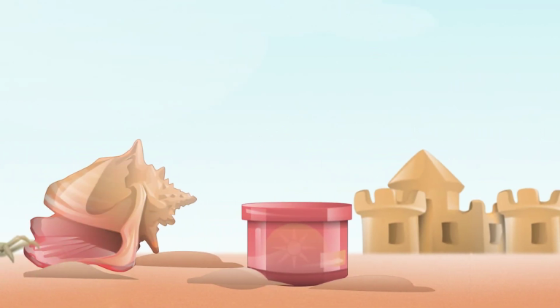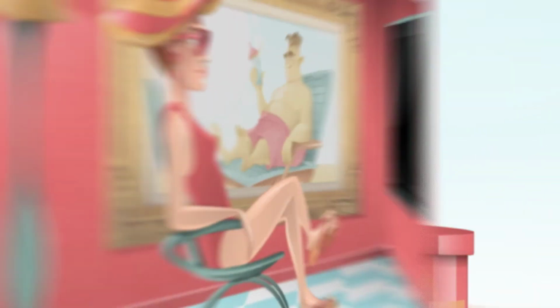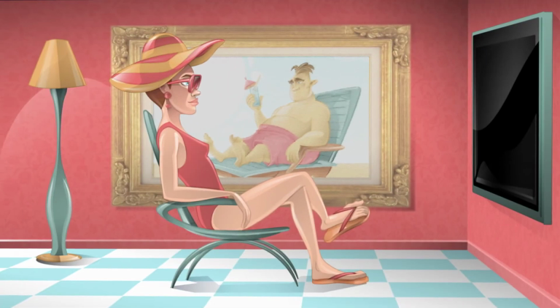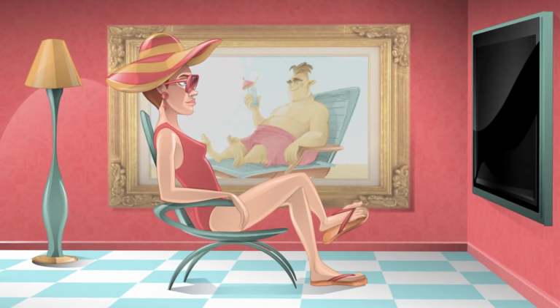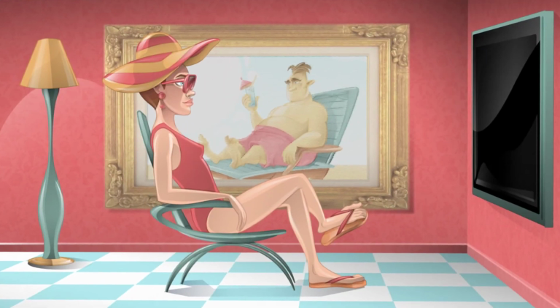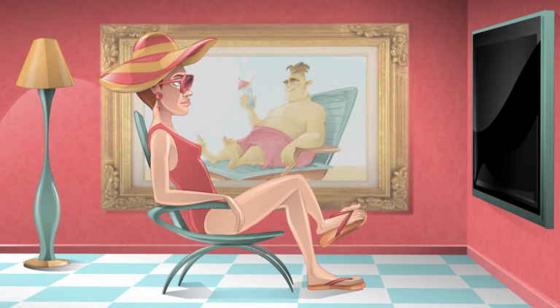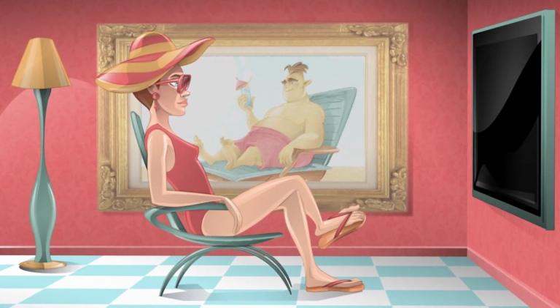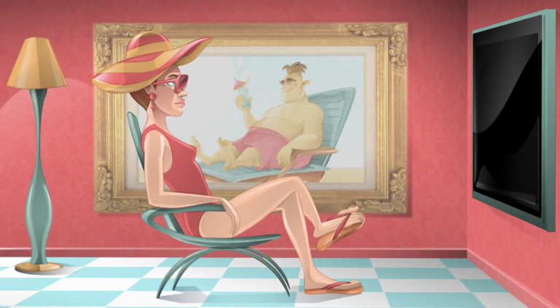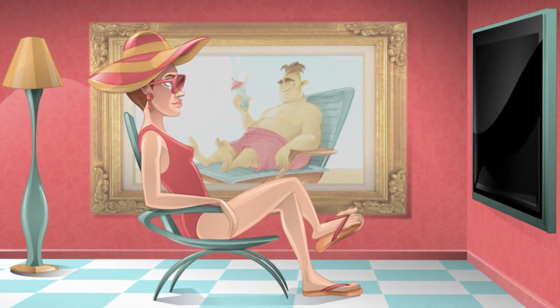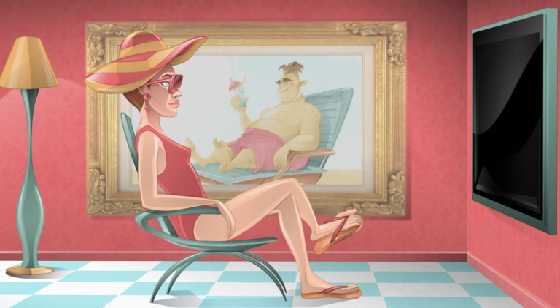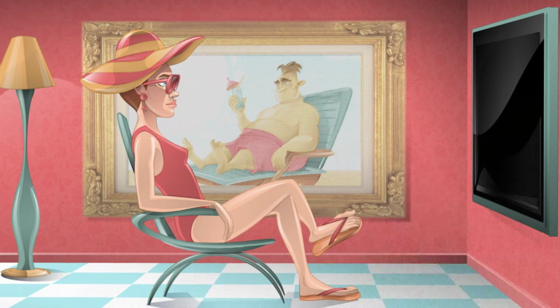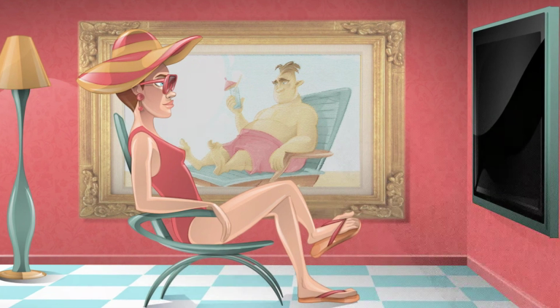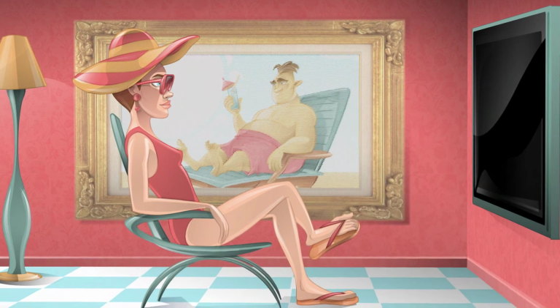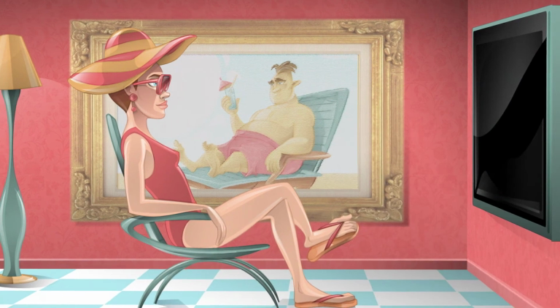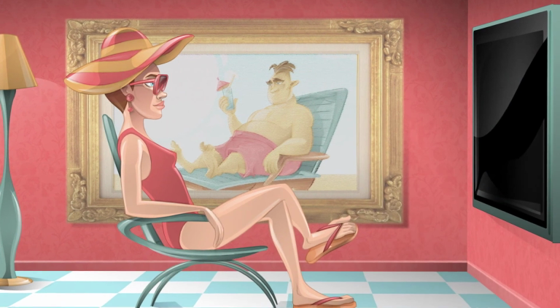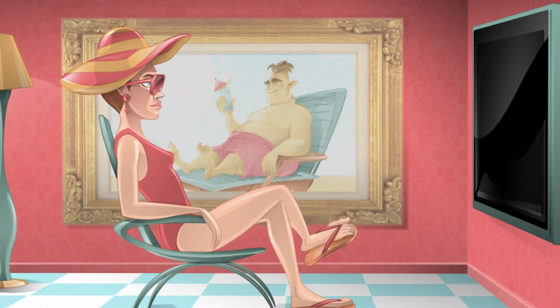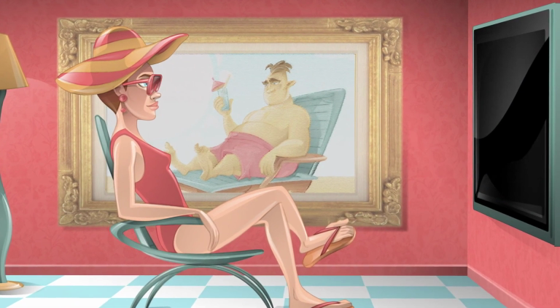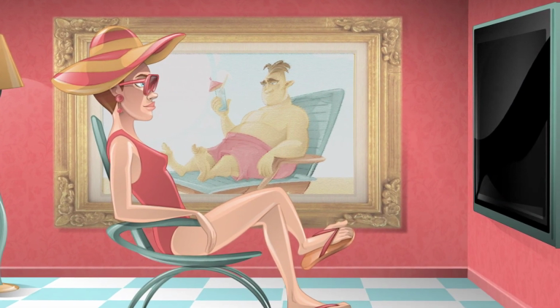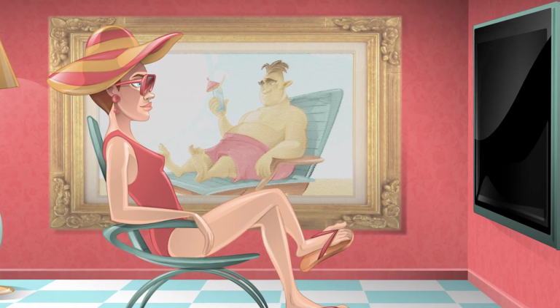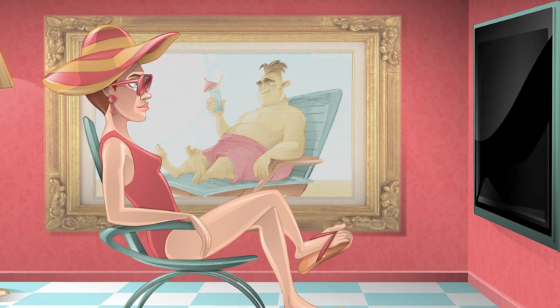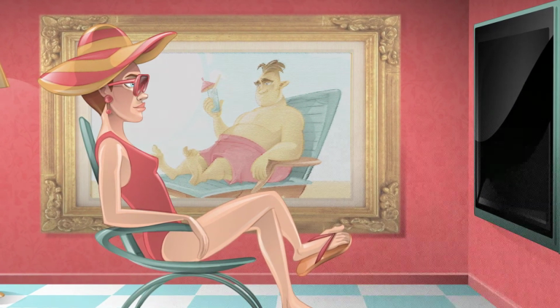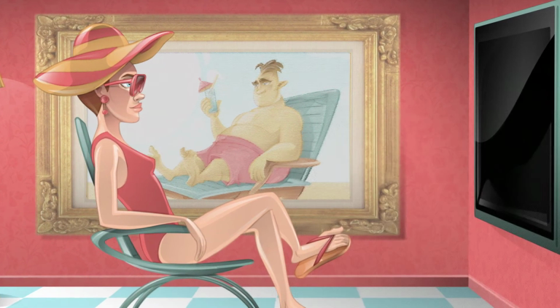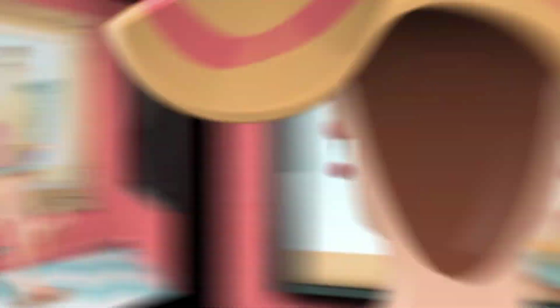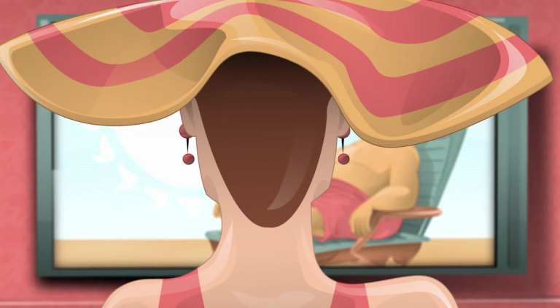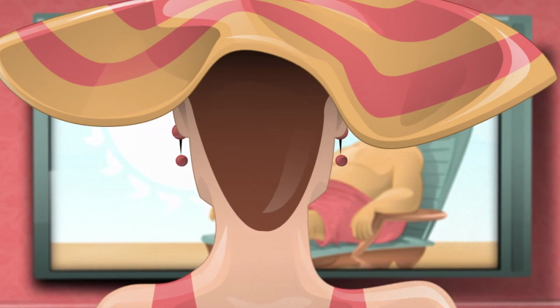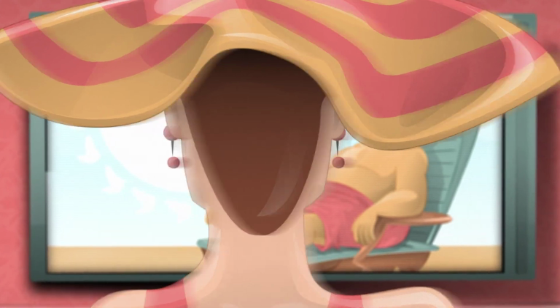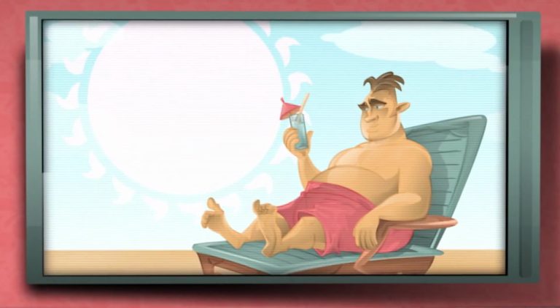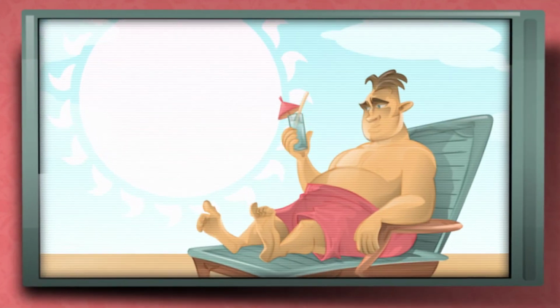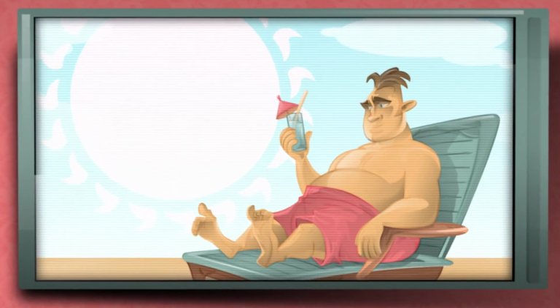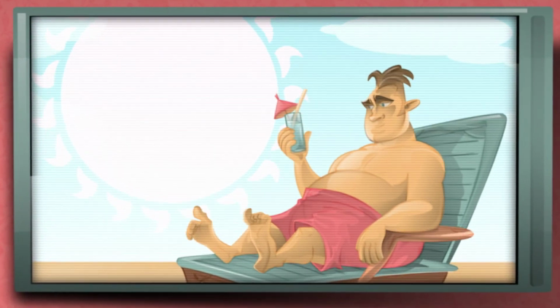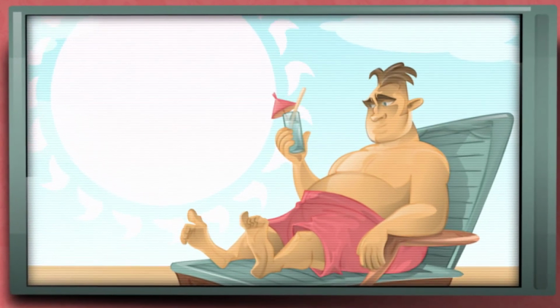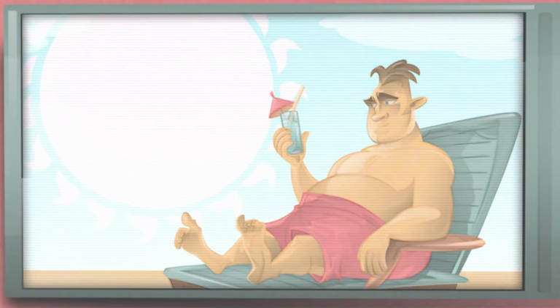Sunless tanners have come a long way in recent years. Originally known for their unnaturally orange results, today's products give a more natural looking brown or golden hue. So if you yearn for bronze skin, your next tan can be made in the shade.